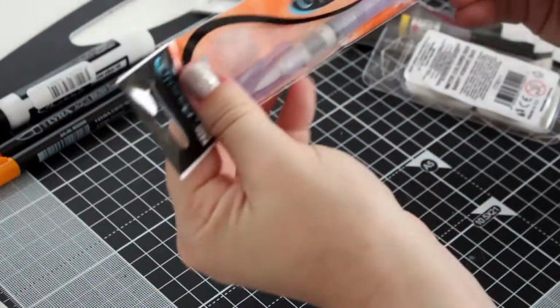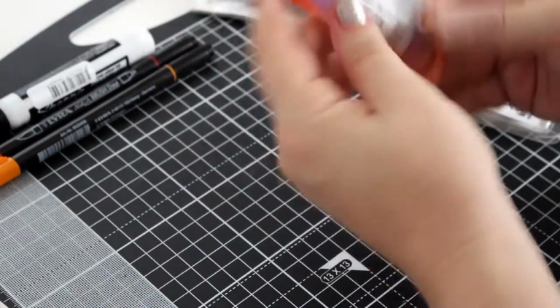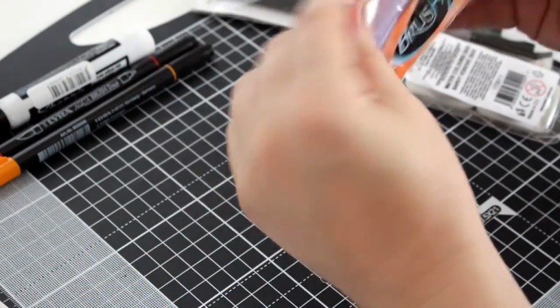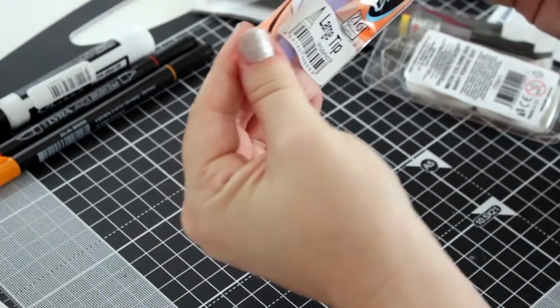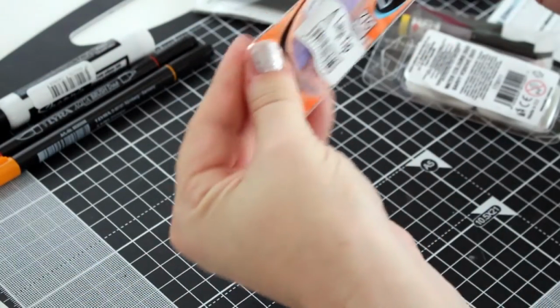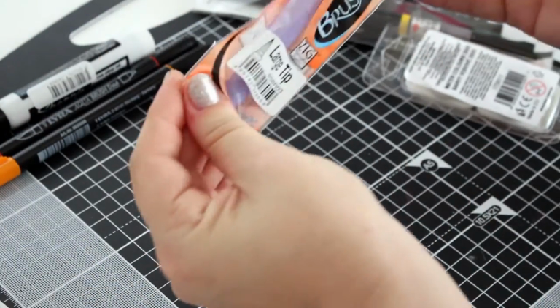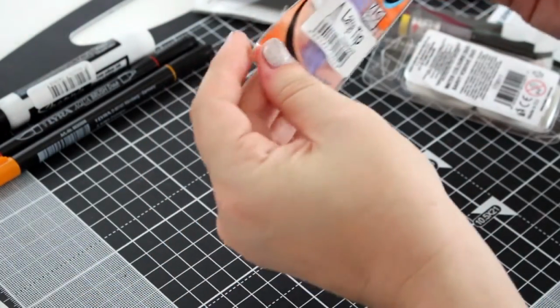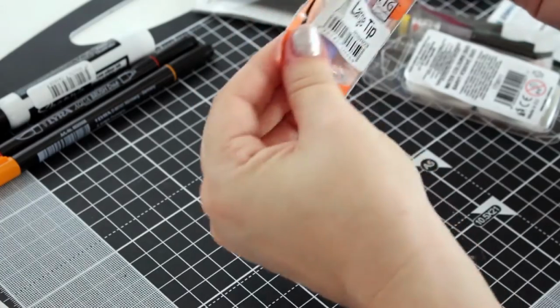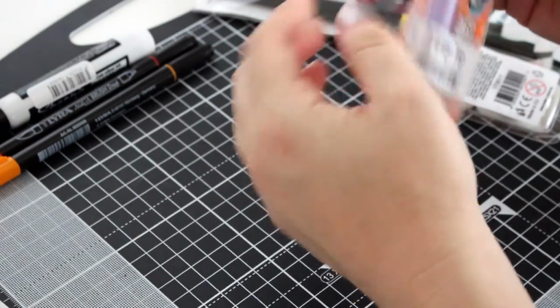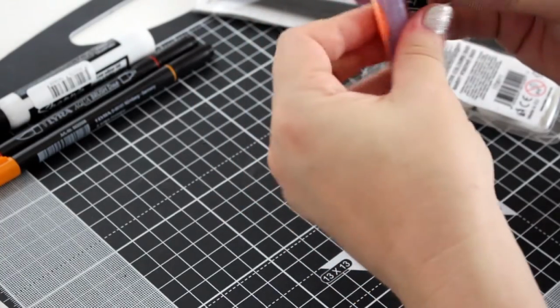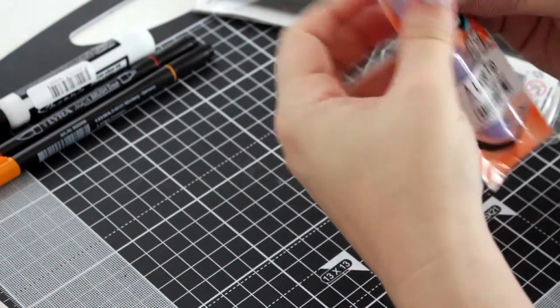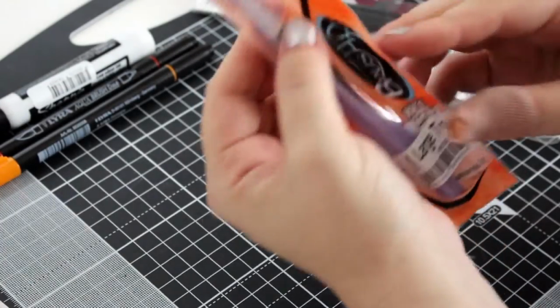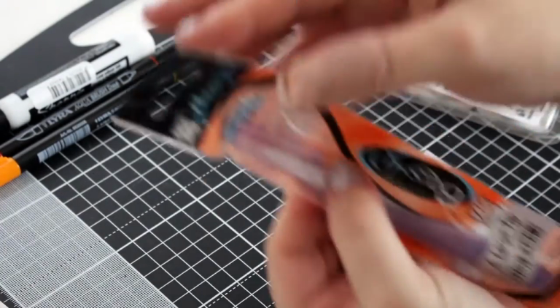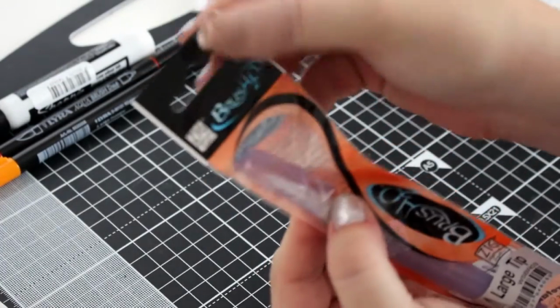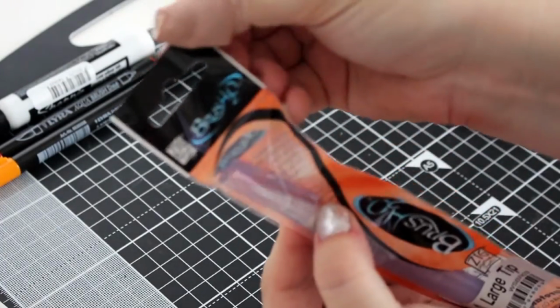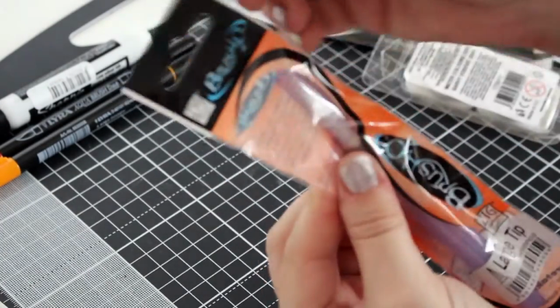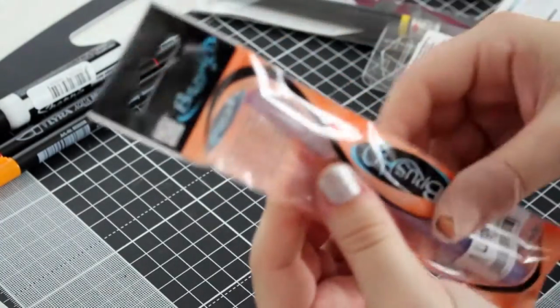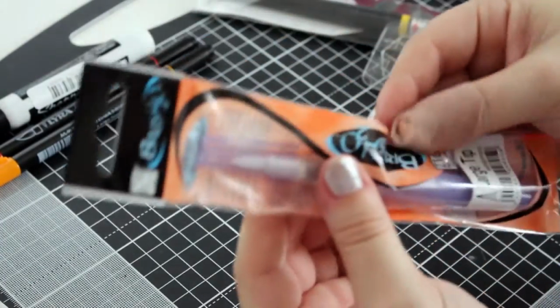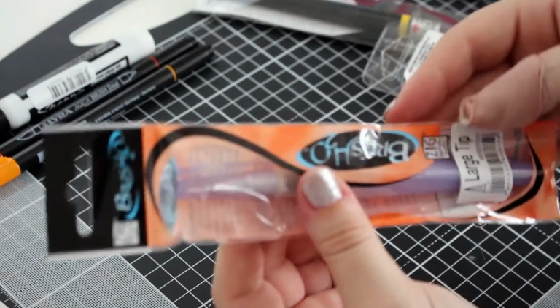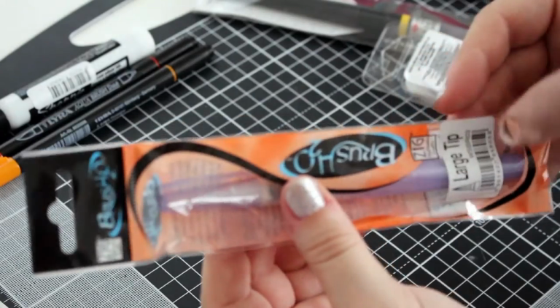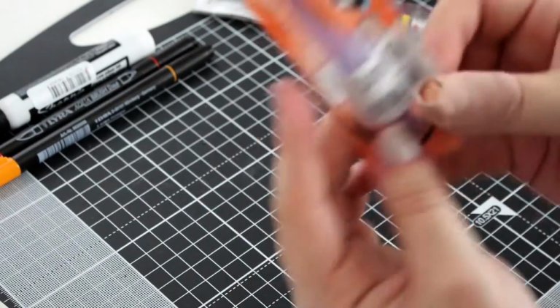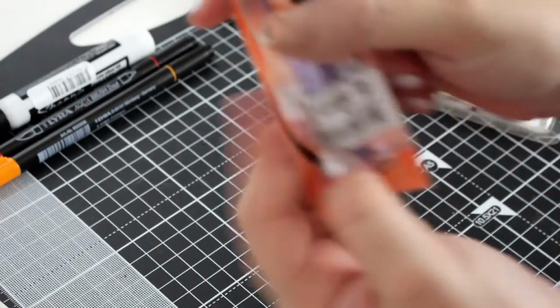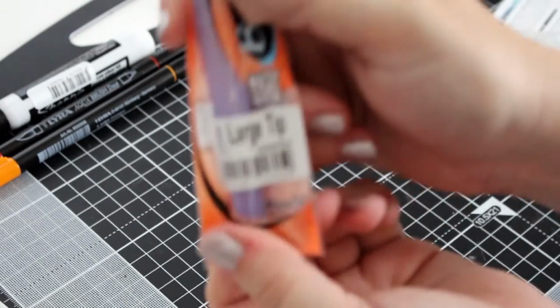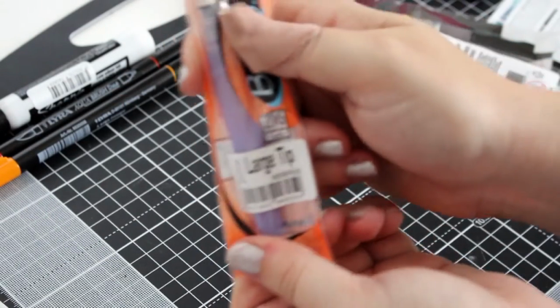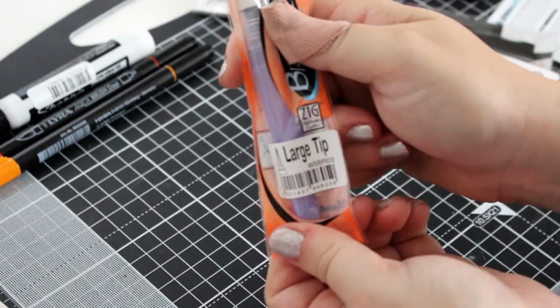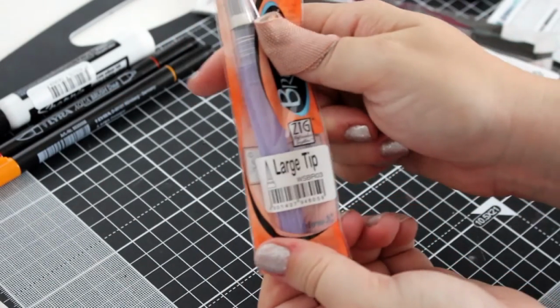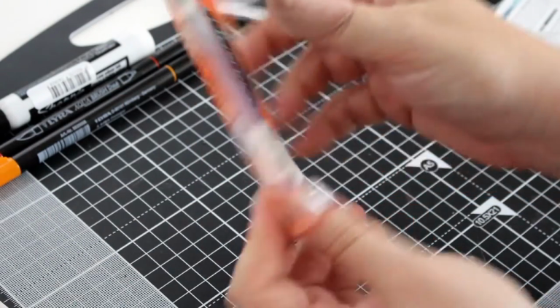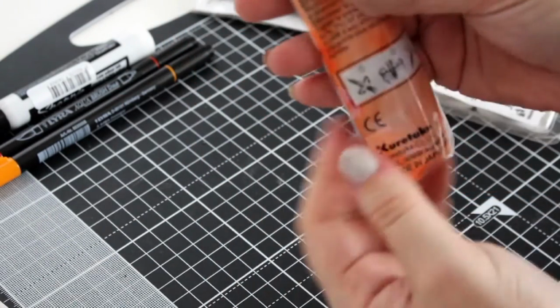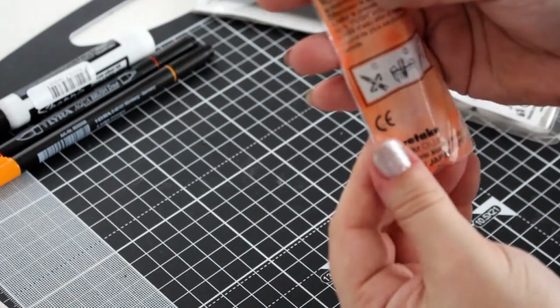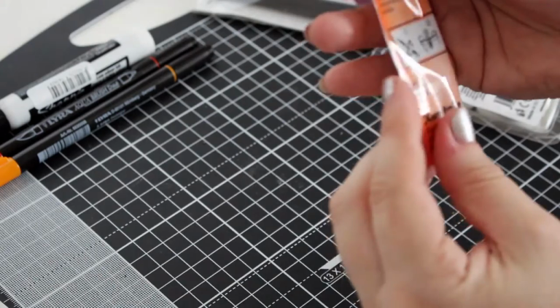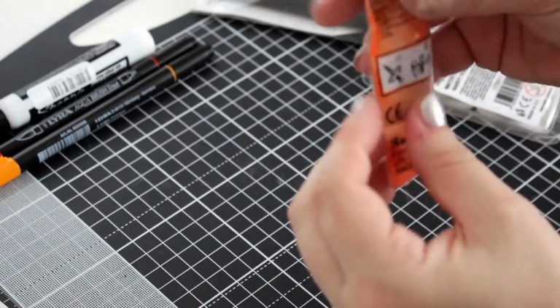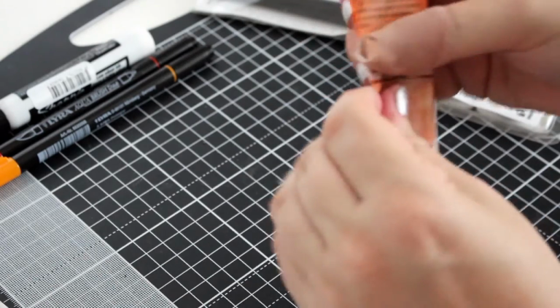Next up is an aqua brush — well, it's called a Brush H2O. So what you do with these is you fill them with water. This one is a large tip. Let me get that in focus. I'm just going to open that up.